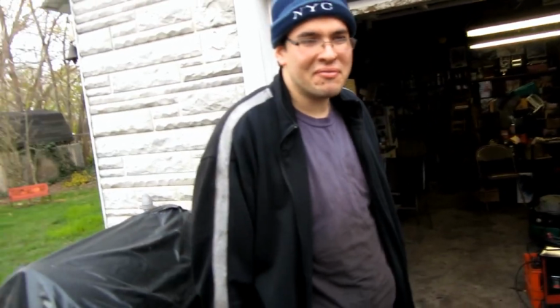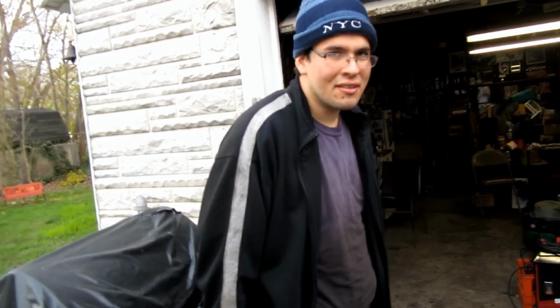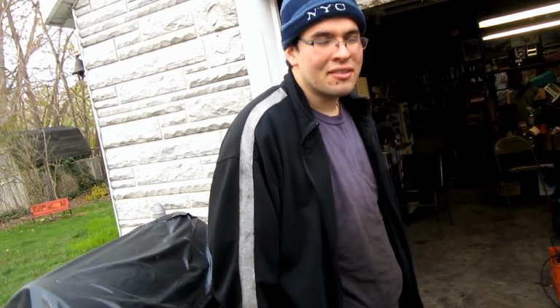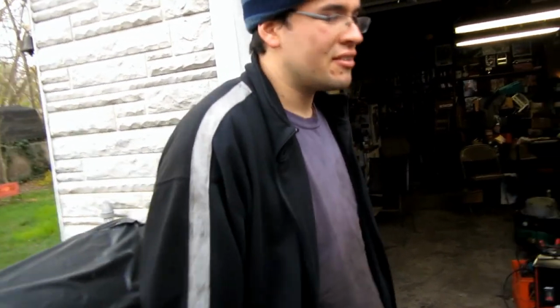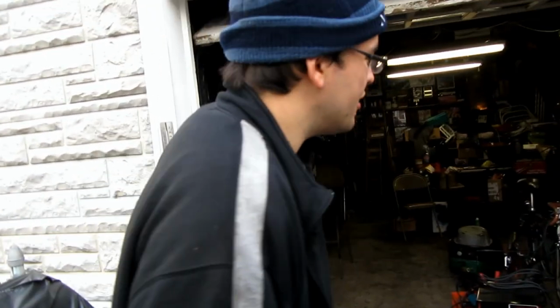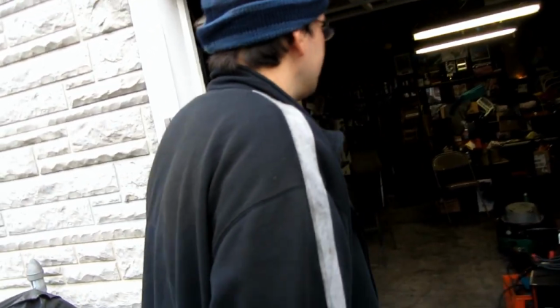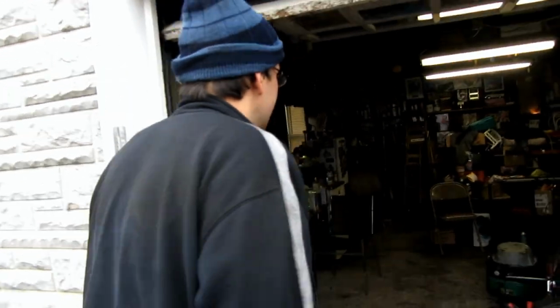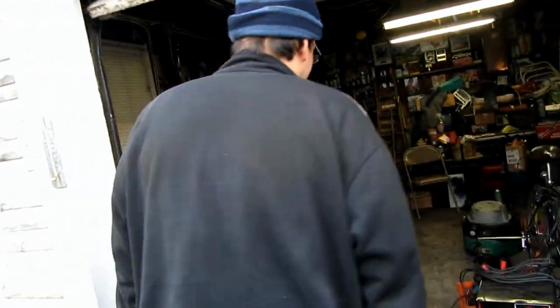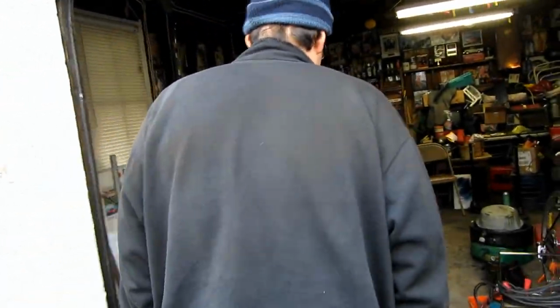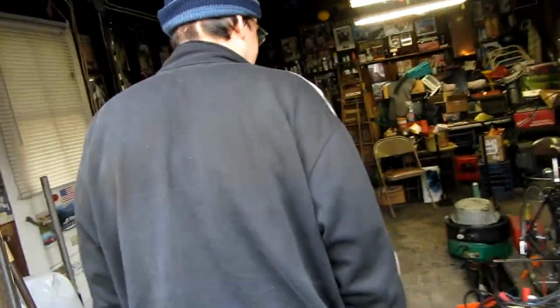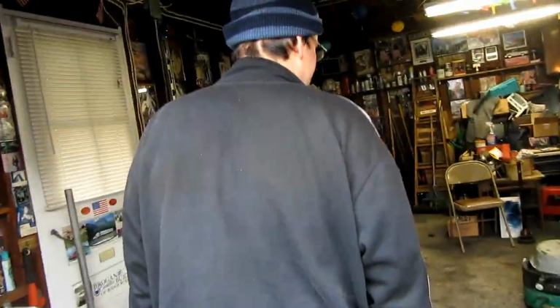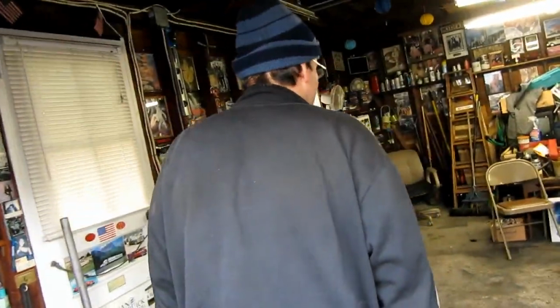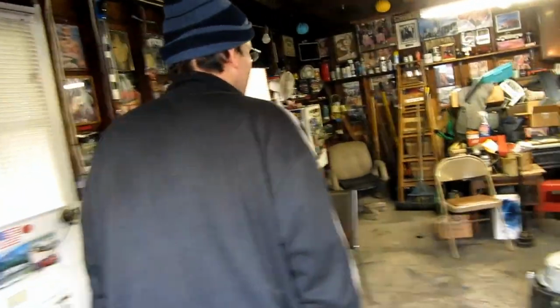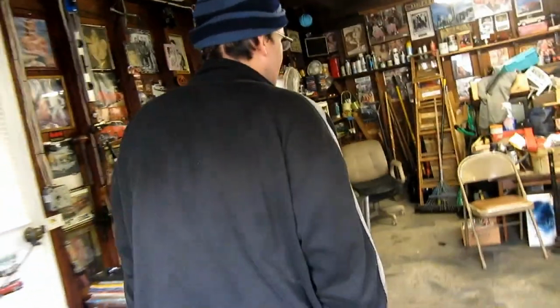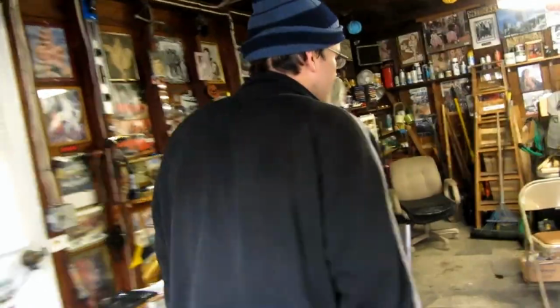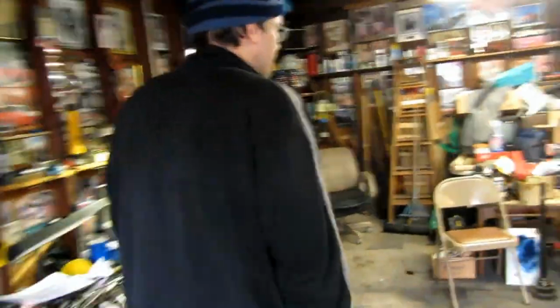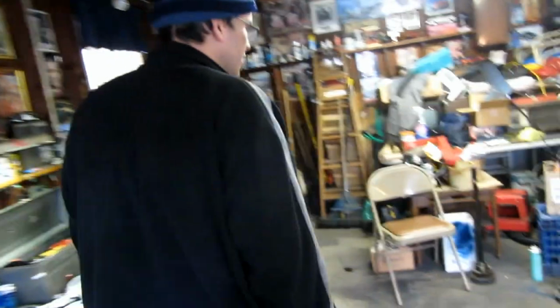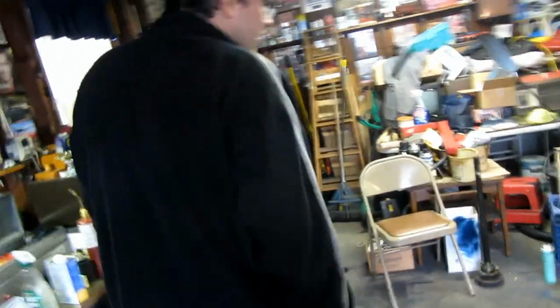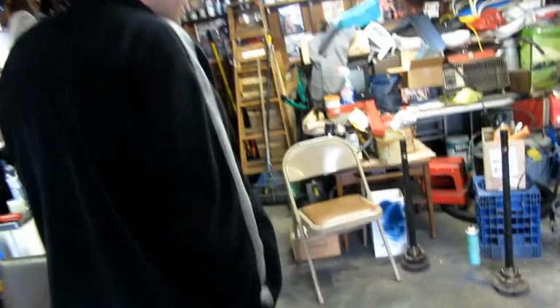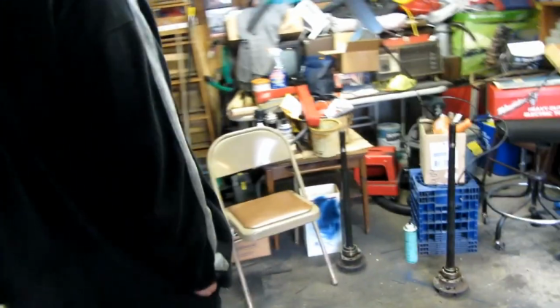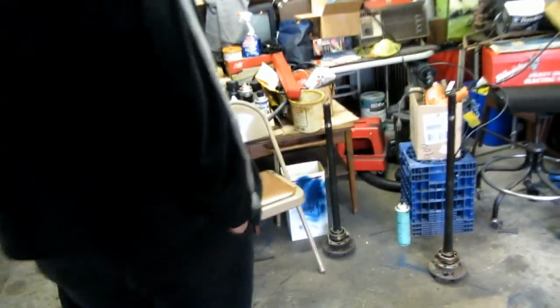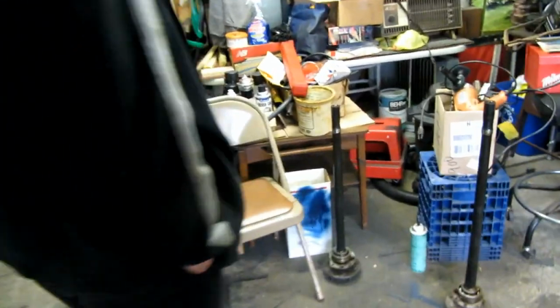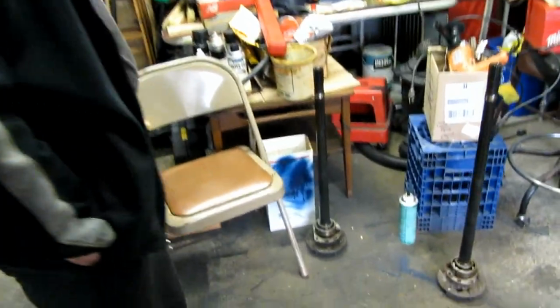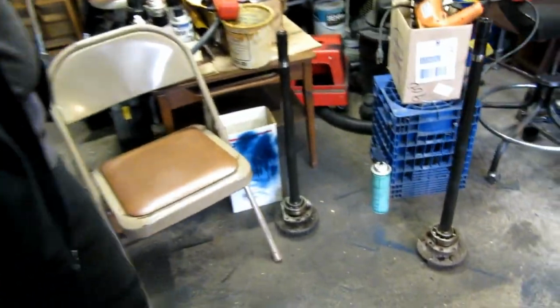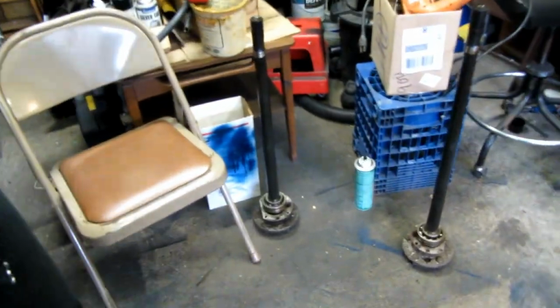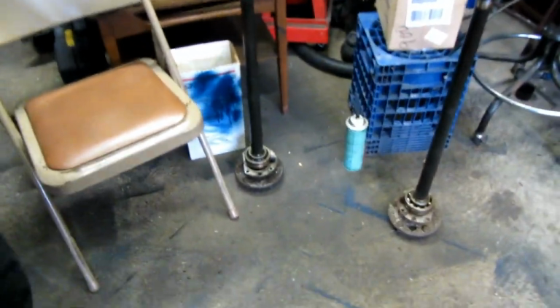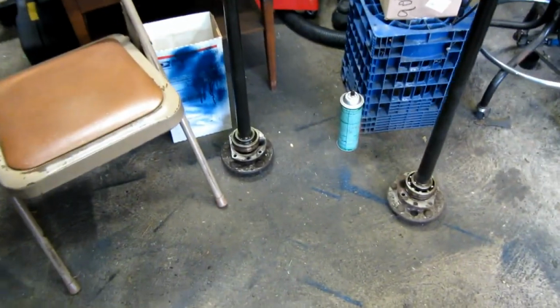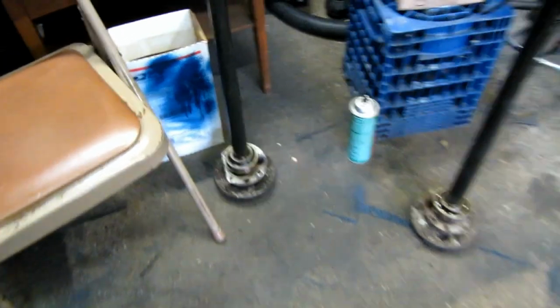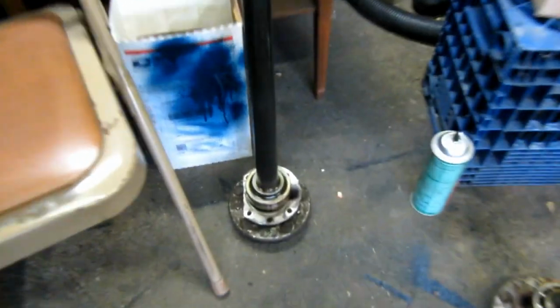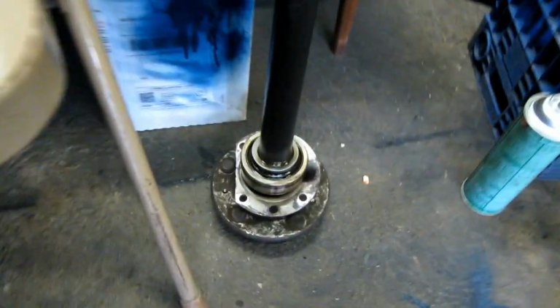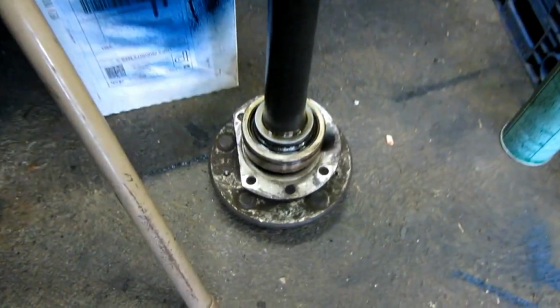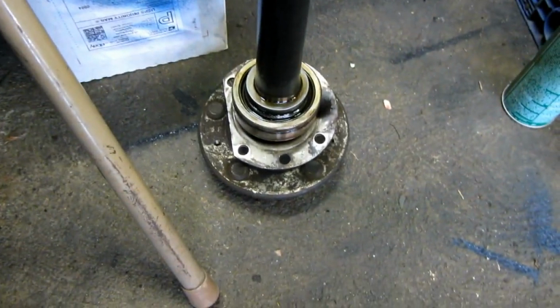First of all, the bearing is pressed in the wrong way. It's surprising that it's not leaking. You fixed the one before, but now you pulled the other one and found that the grease seal is on the wrong side. Yeah, and the bearing is in backwards — that's the correct one here.